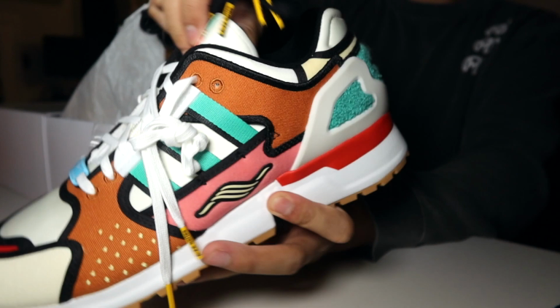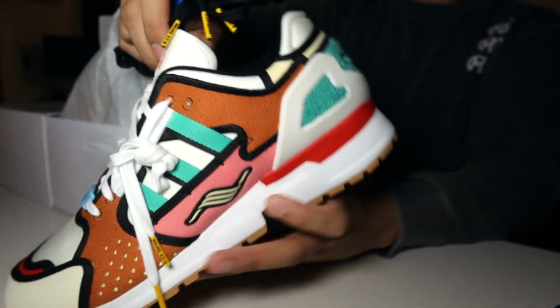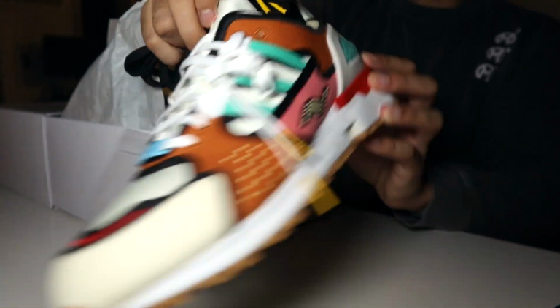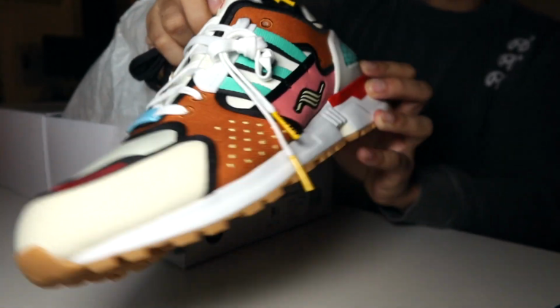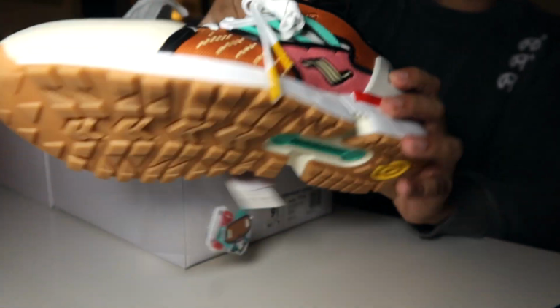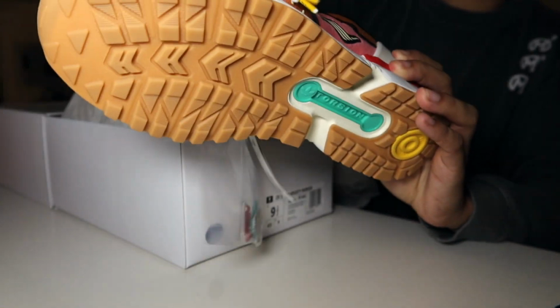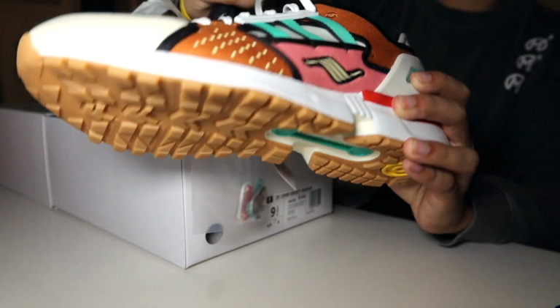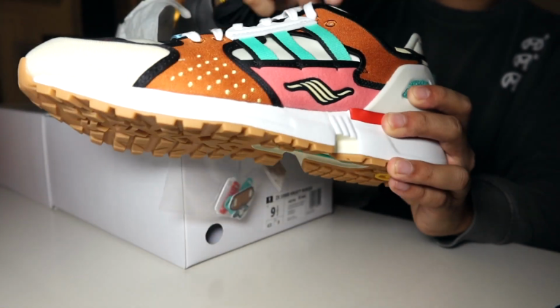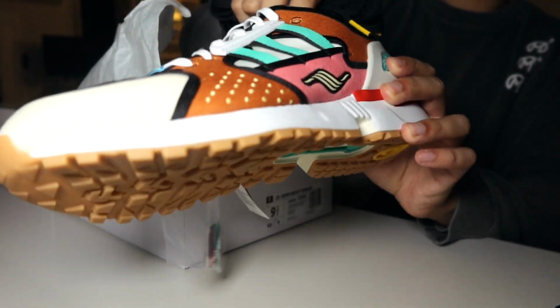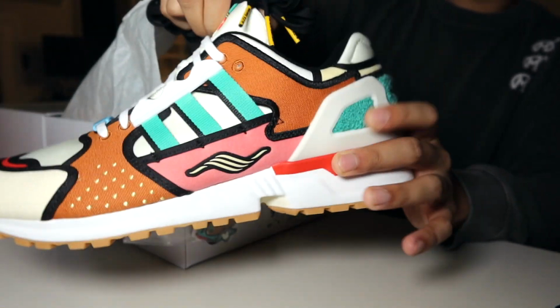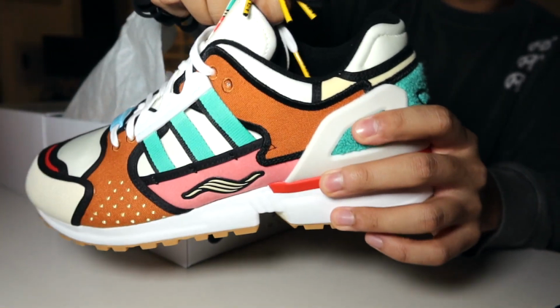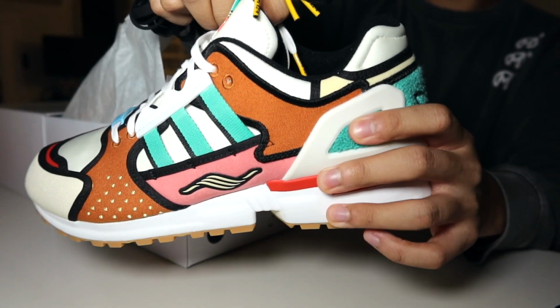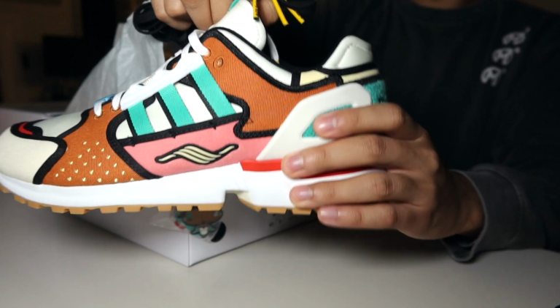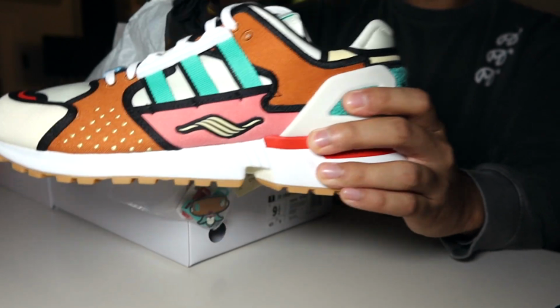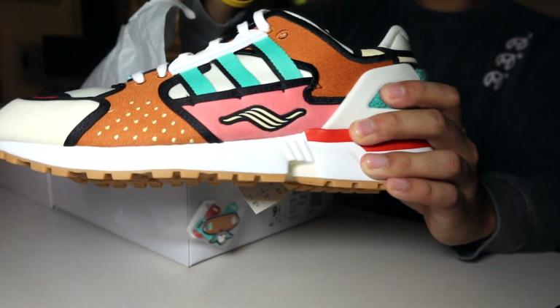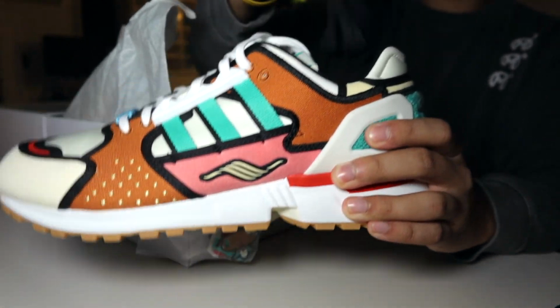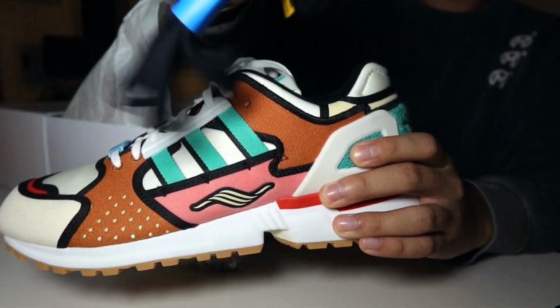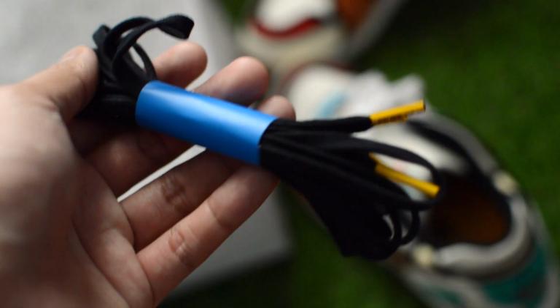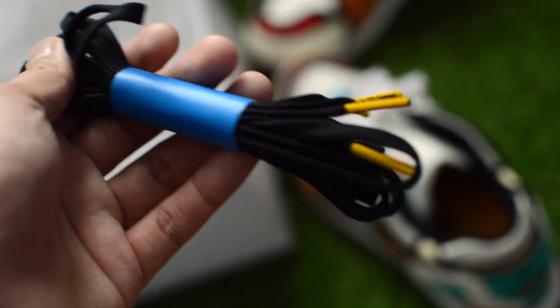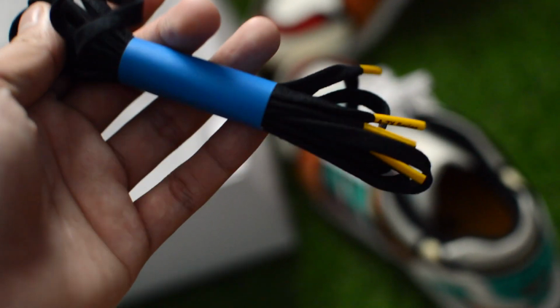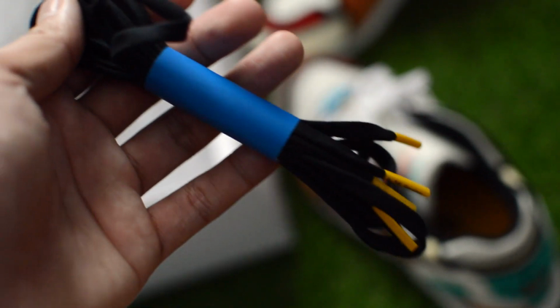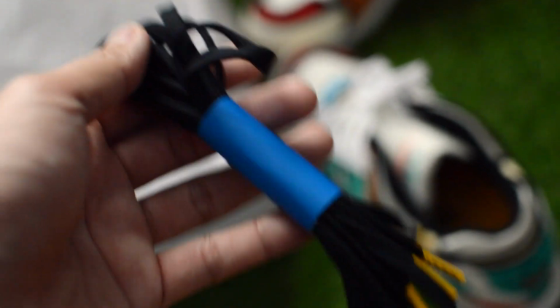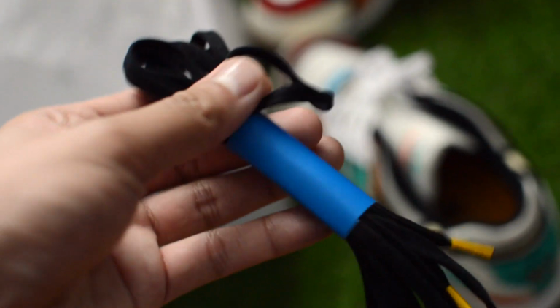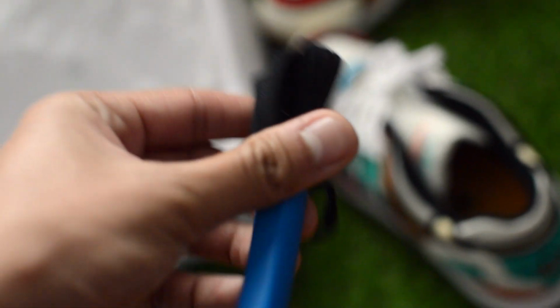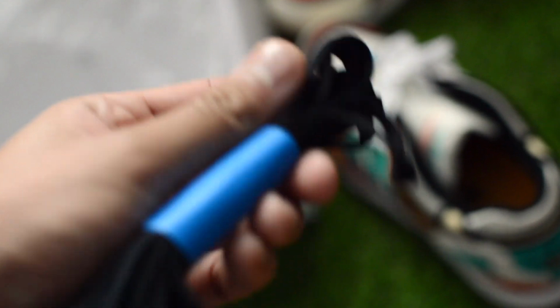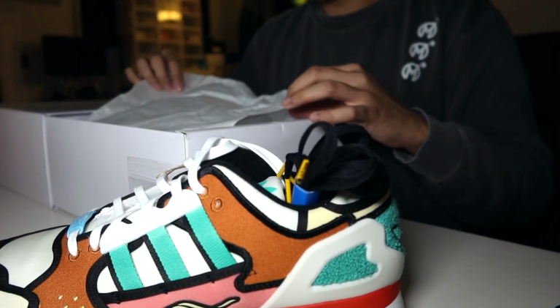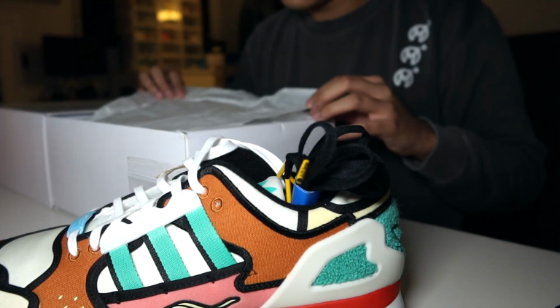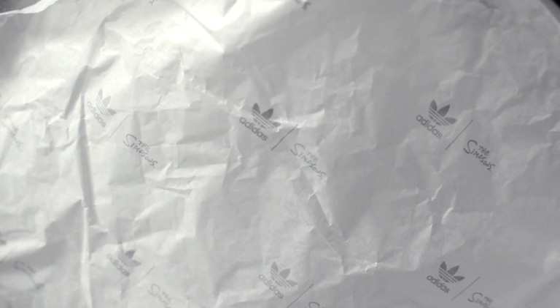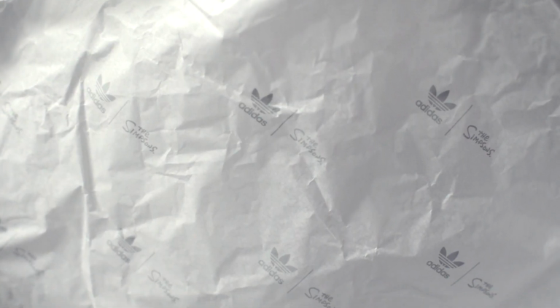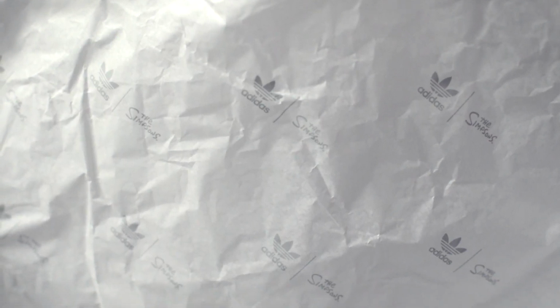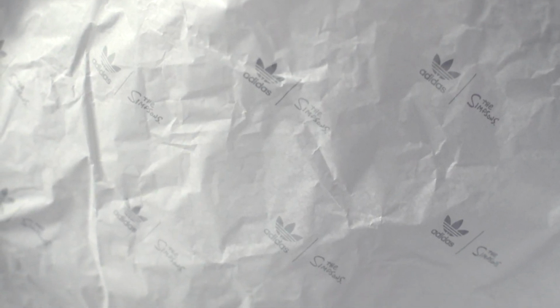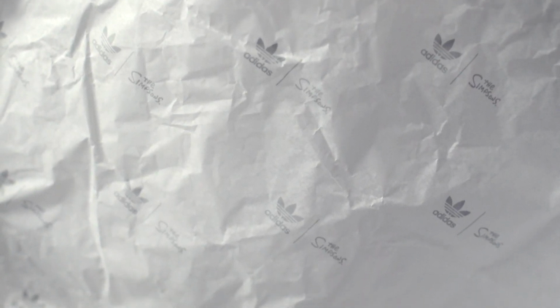Here they are. So they're a ZX 10,000. I'll talk more about it in the actual review portion. Here's the unboxing. They come with an extra set of black laces in the box. Oh, actually not standard paper — it says Adidas and the Simpsons on it.